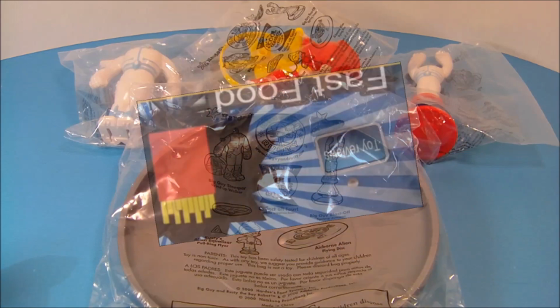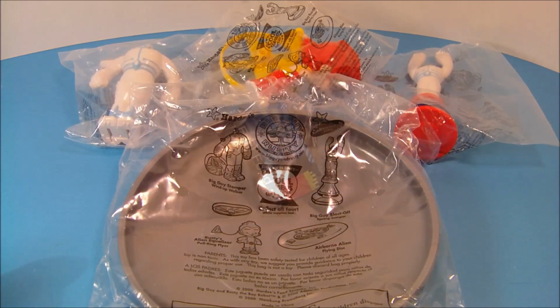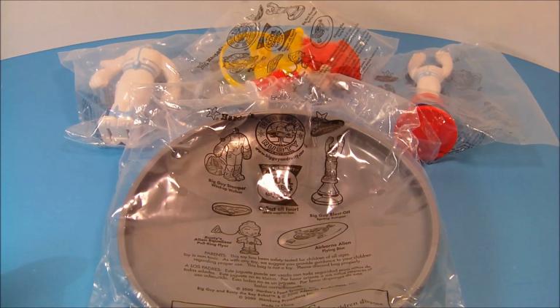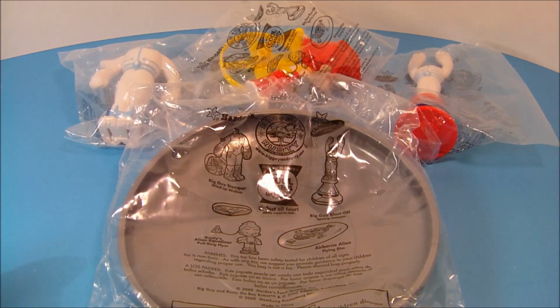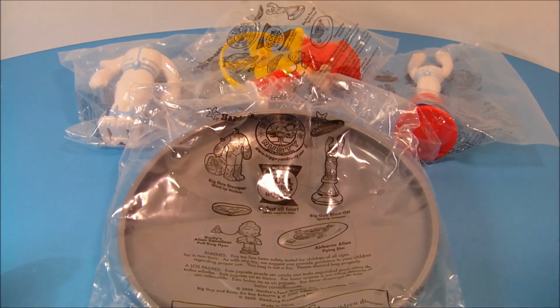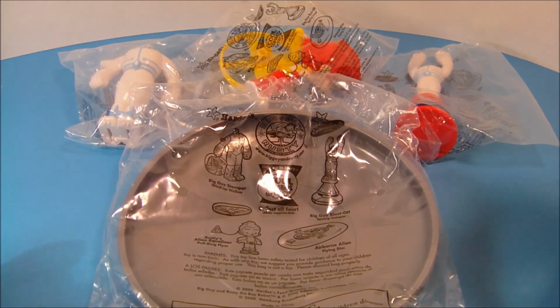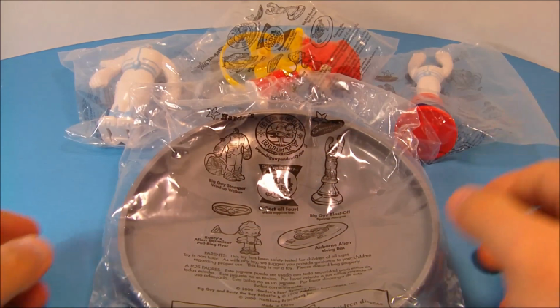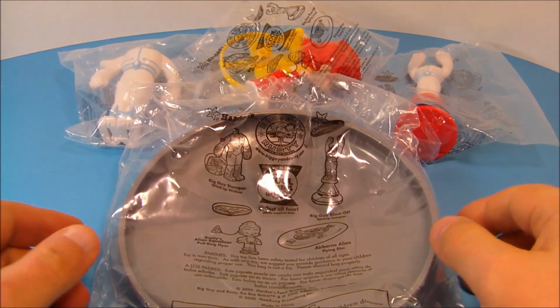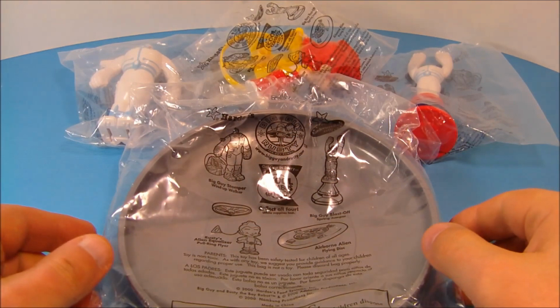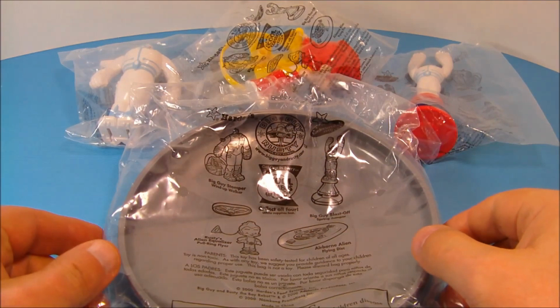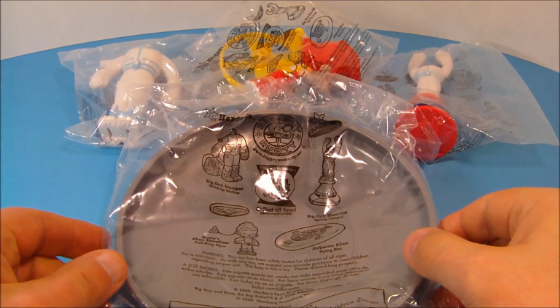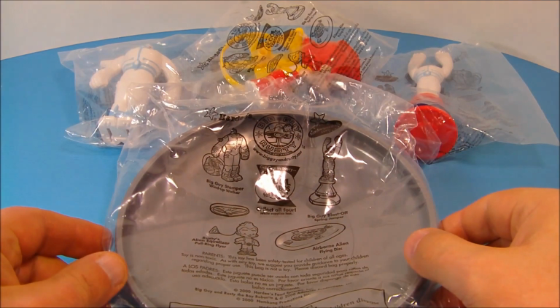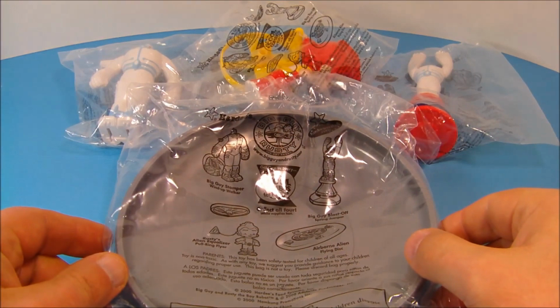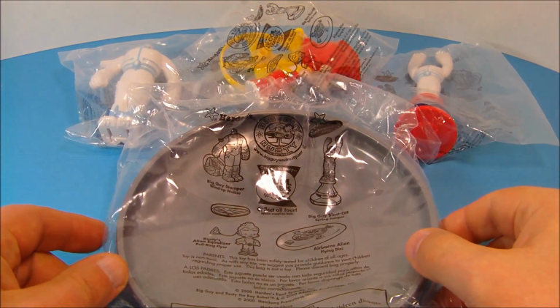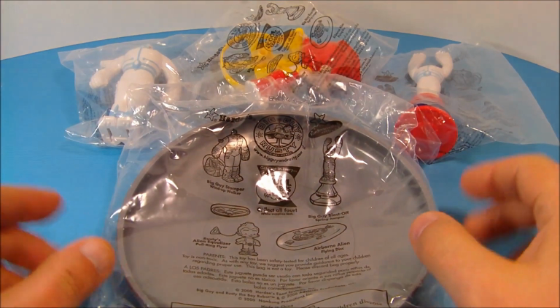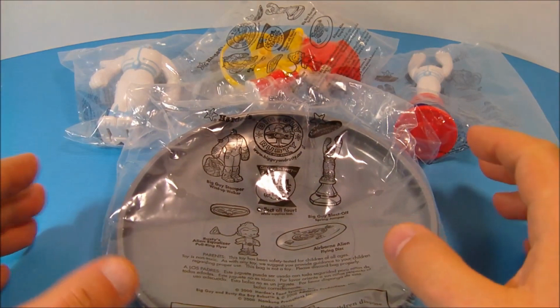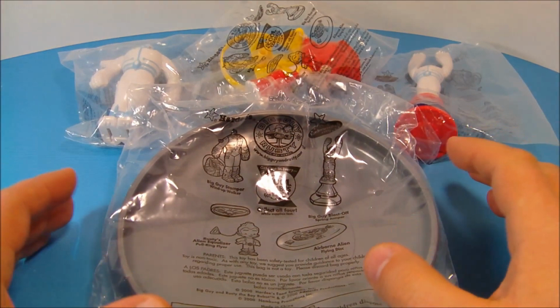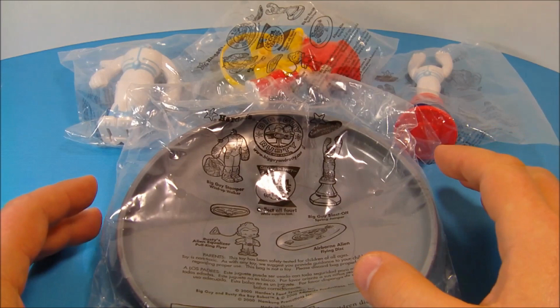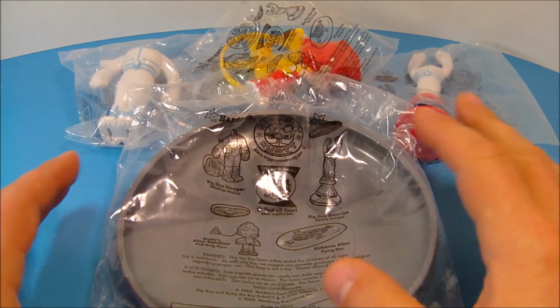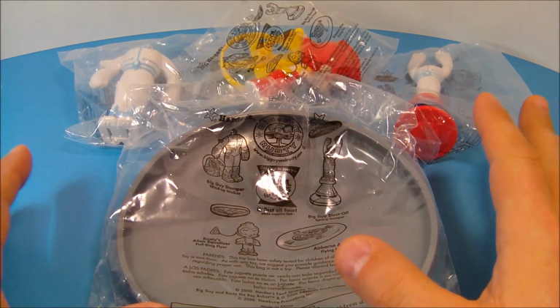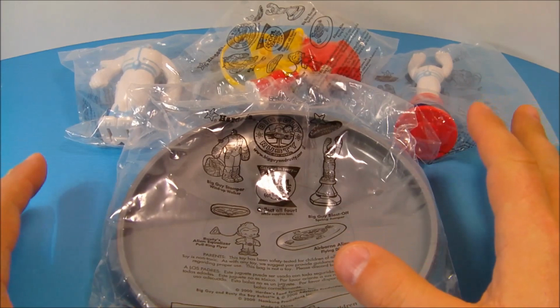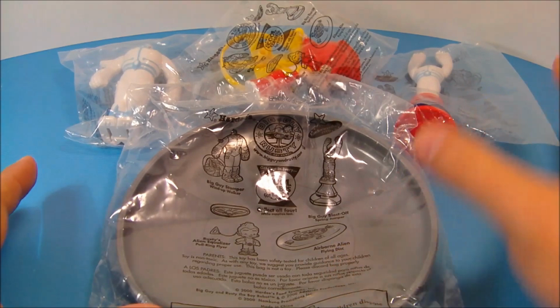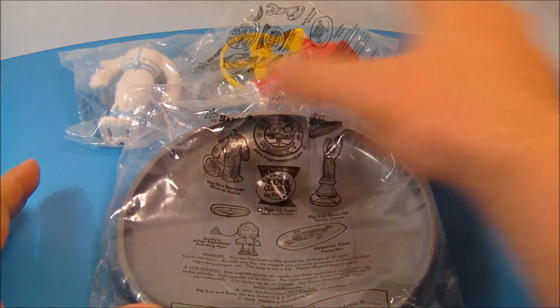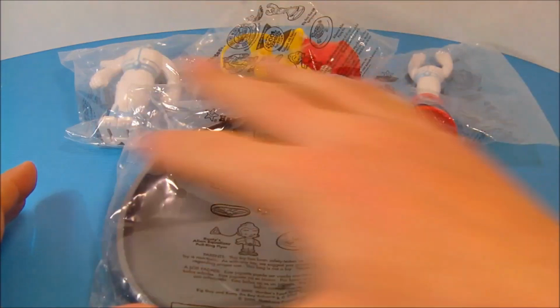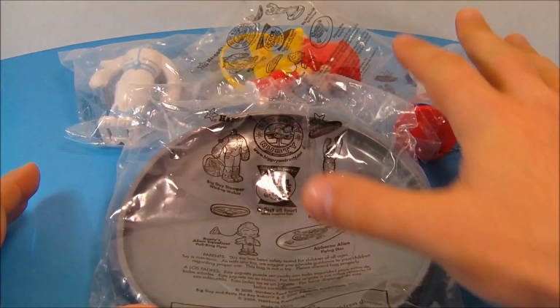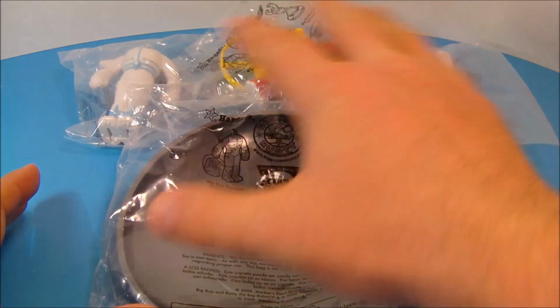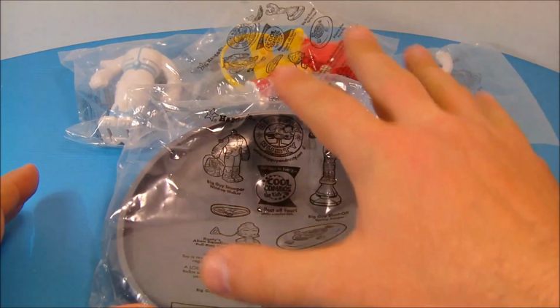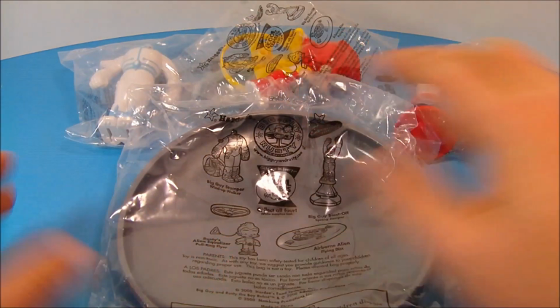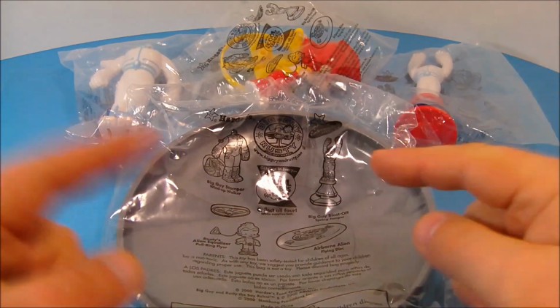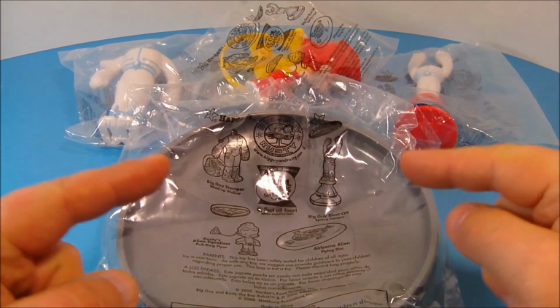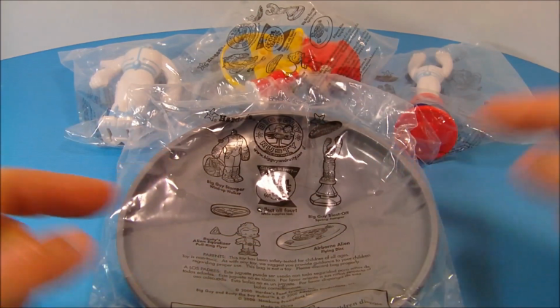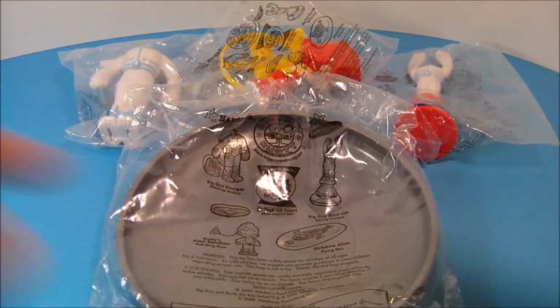Hey, how's it going everybody? Today we're going to look at Big Guy Rusty and the Boy Robot, put out by Hardy's in 2000. There are four different toys in the set, let's get them opened up and have a closer look.